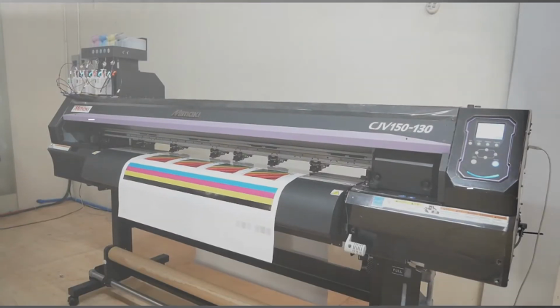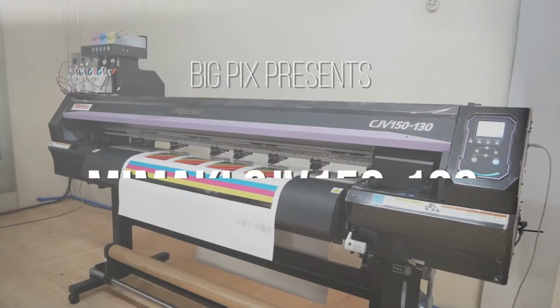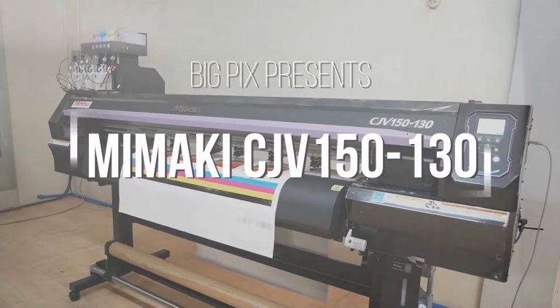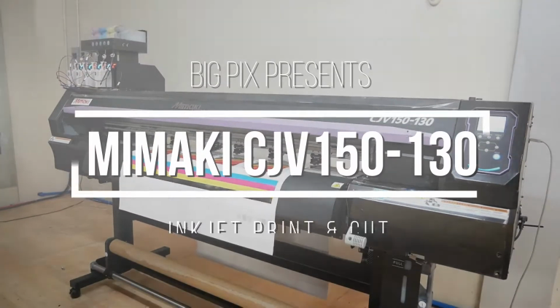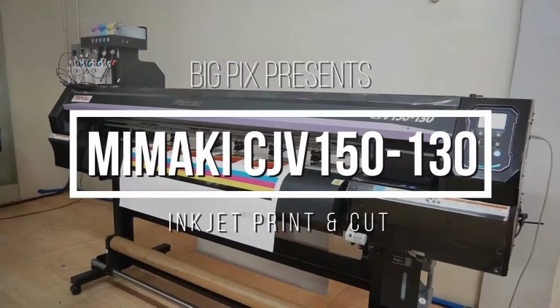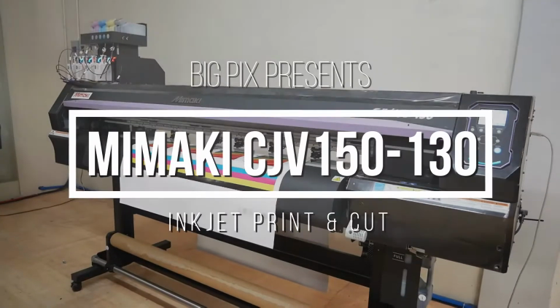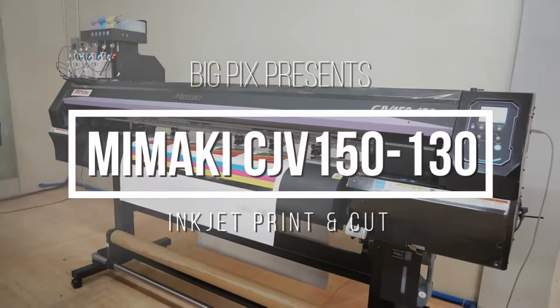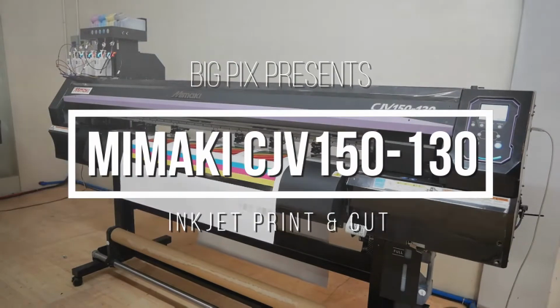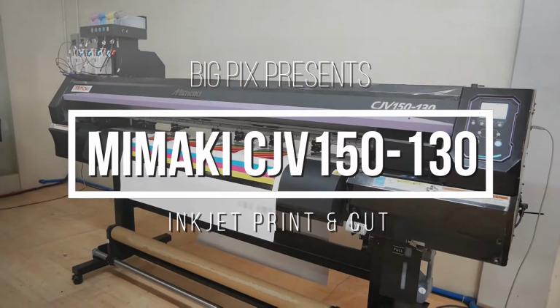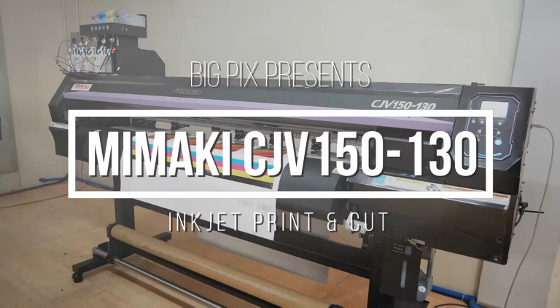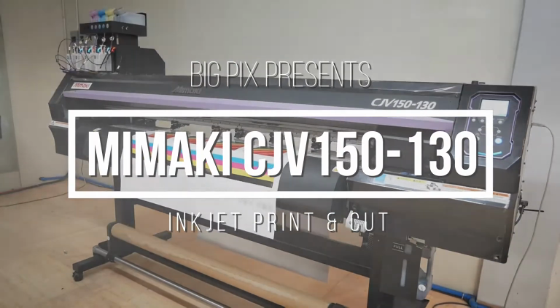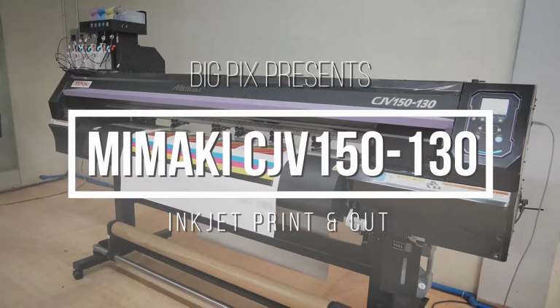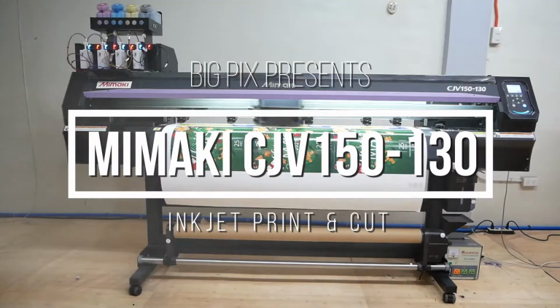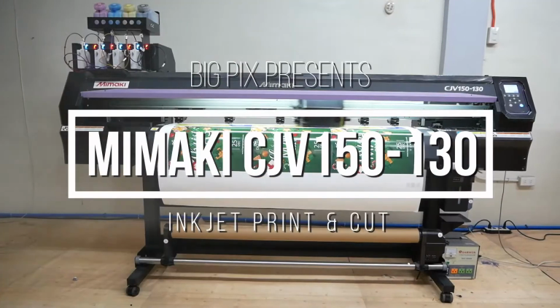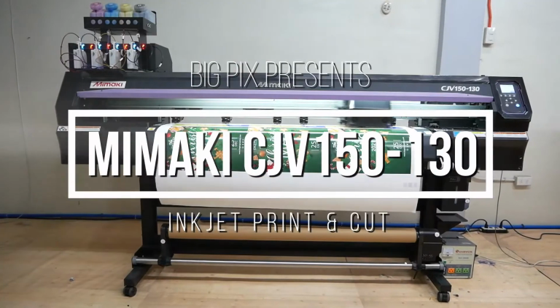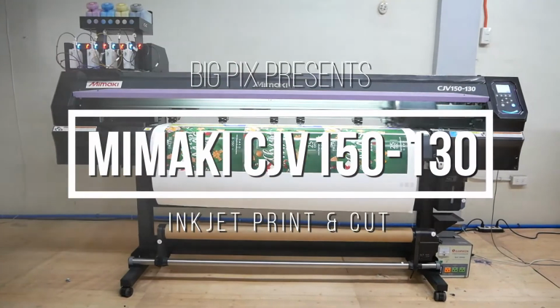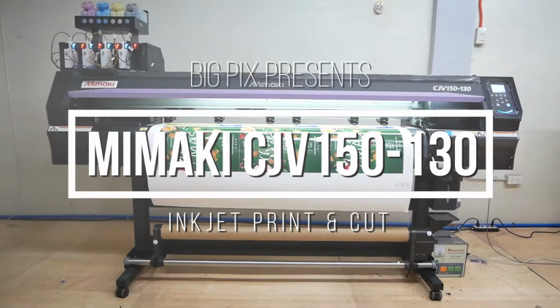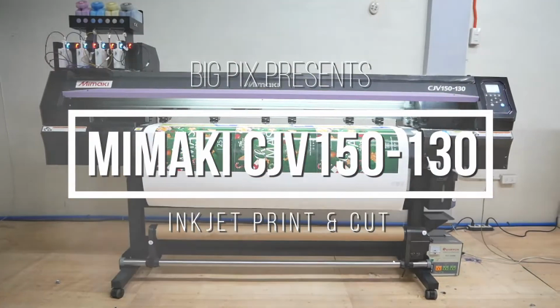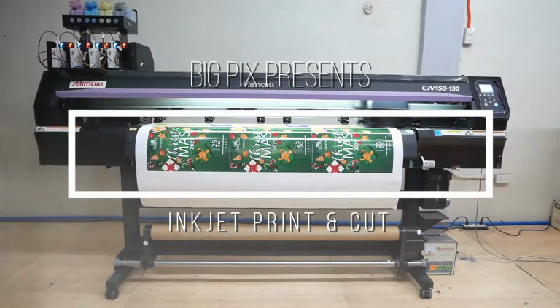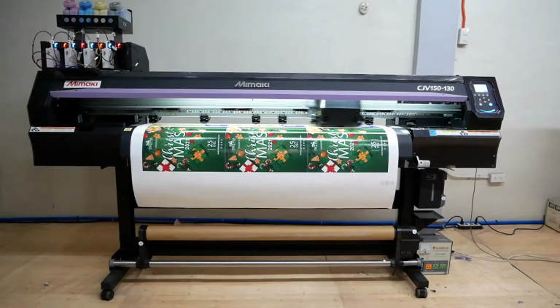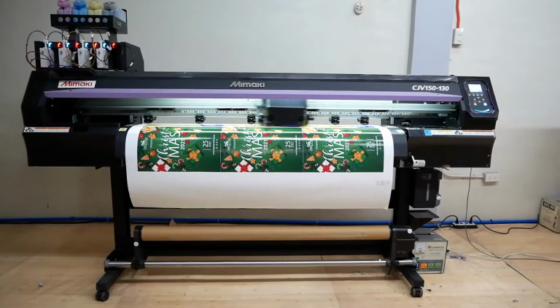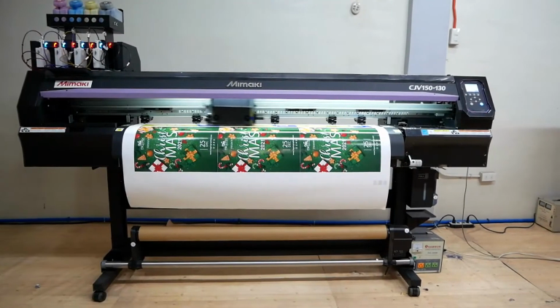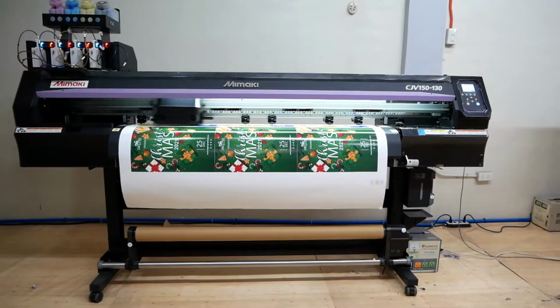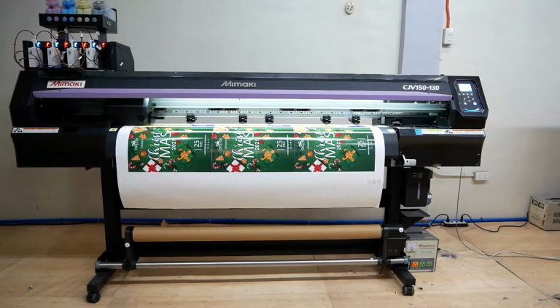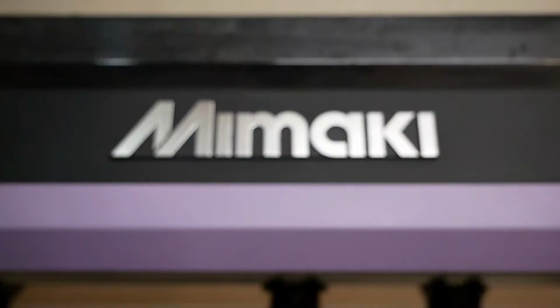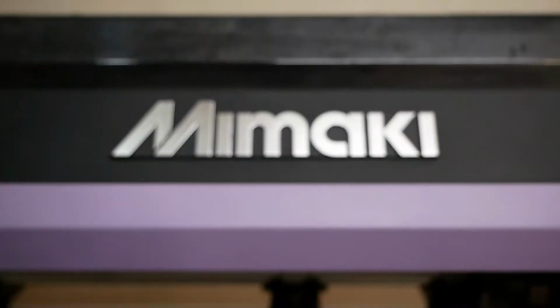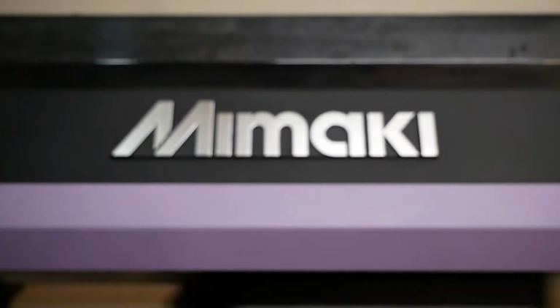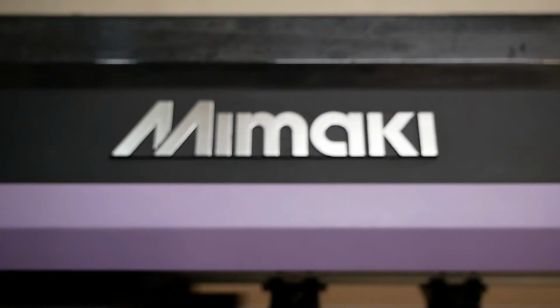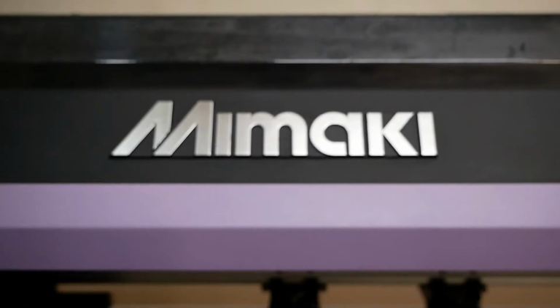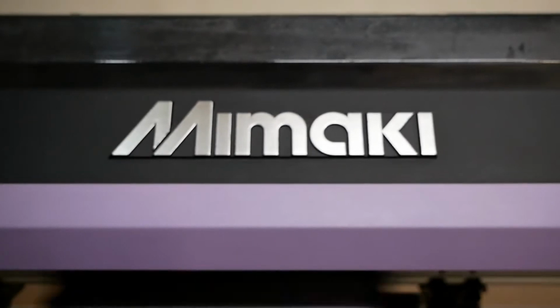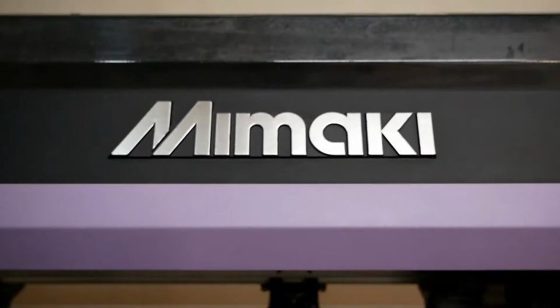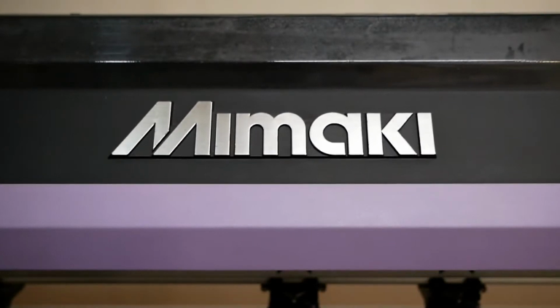Mimaki CJV300 Series High Speed EcoSolvent Printer Cutter is on a different league. It goes beyond extraordinary.